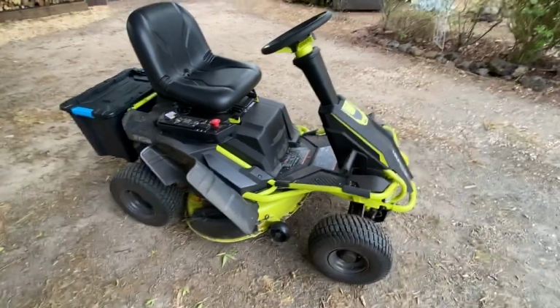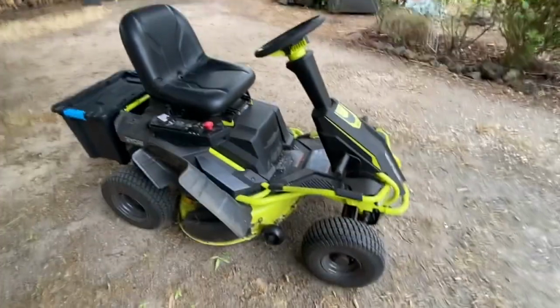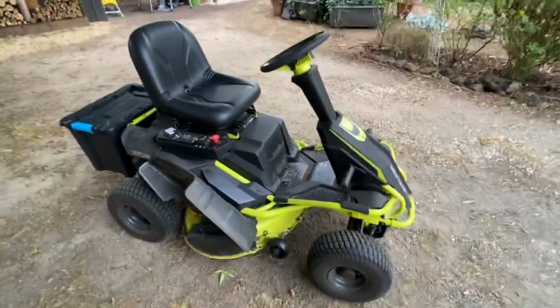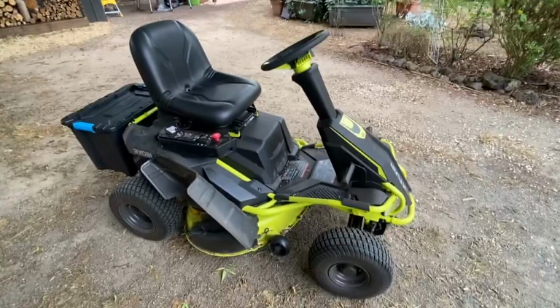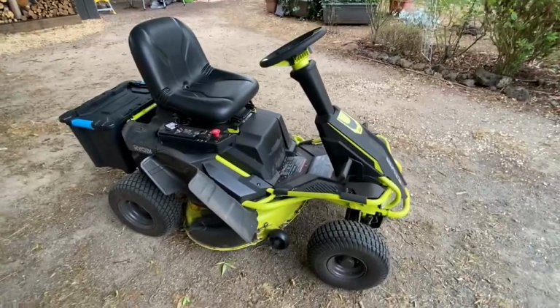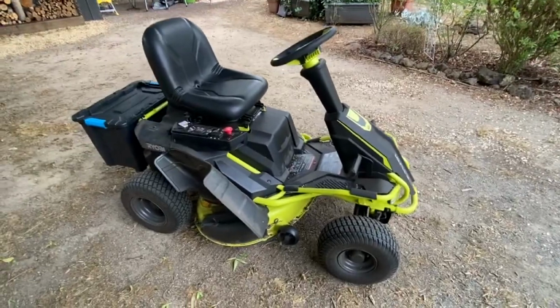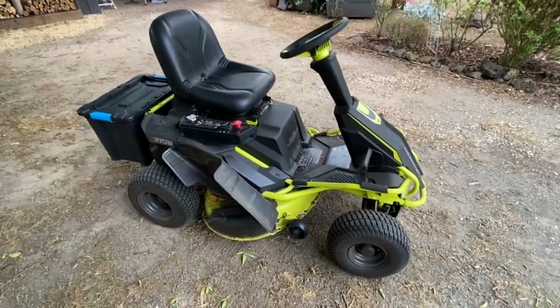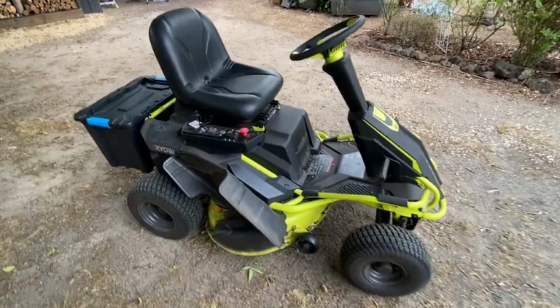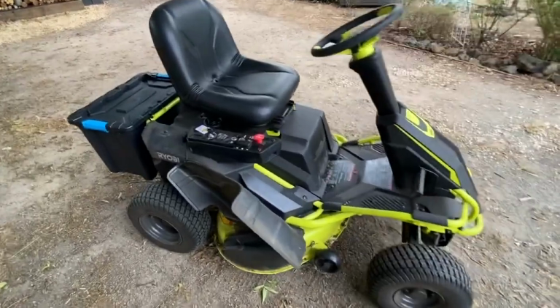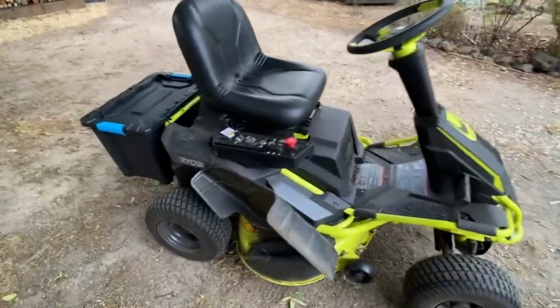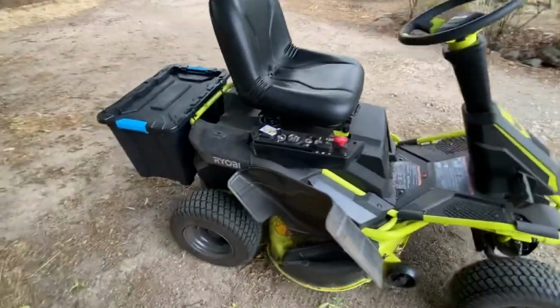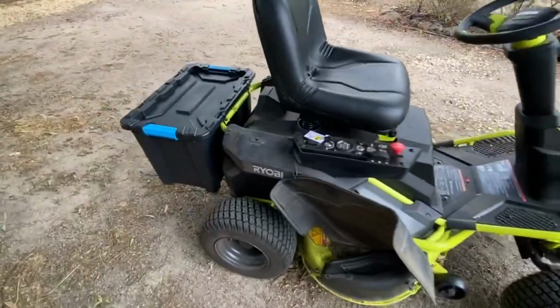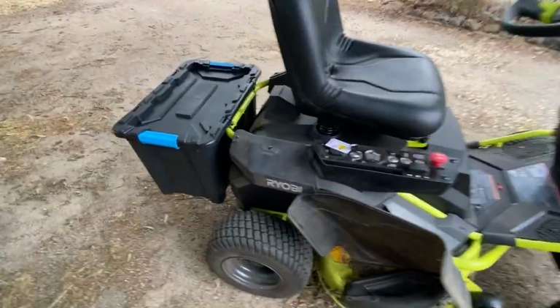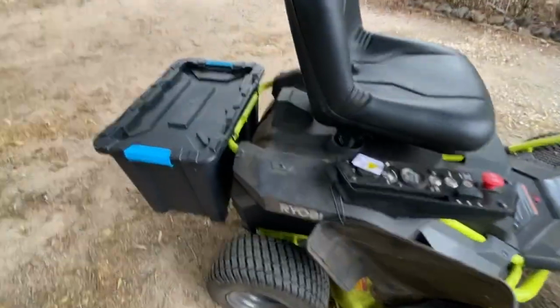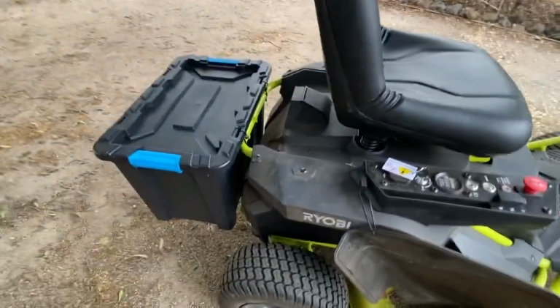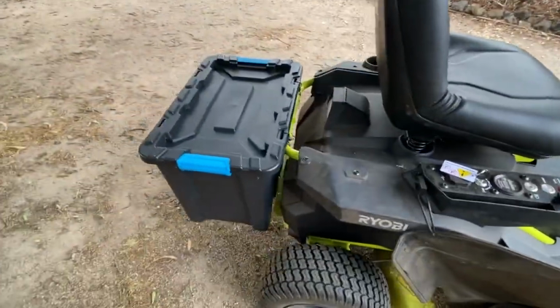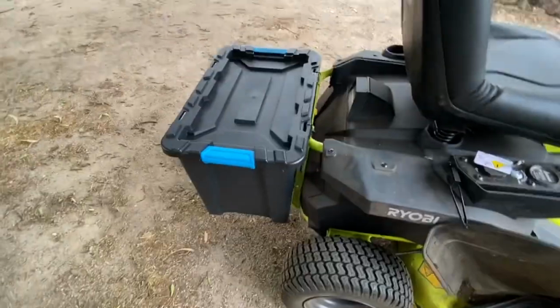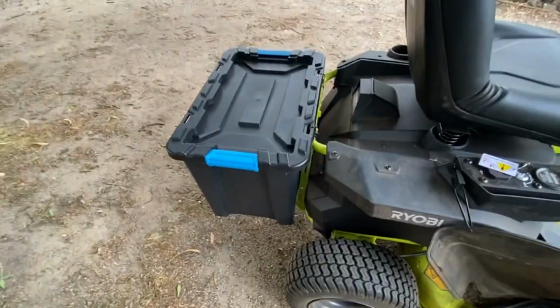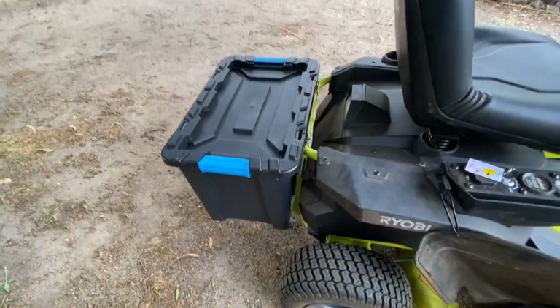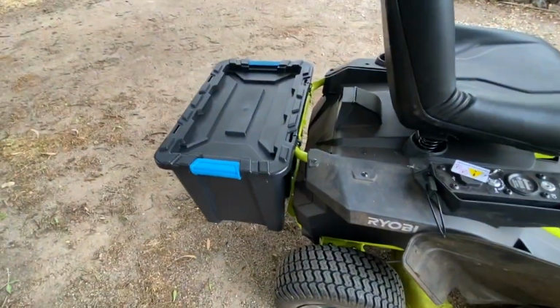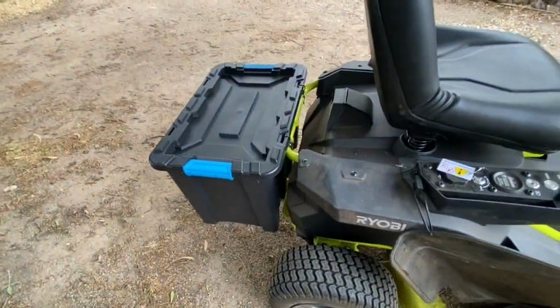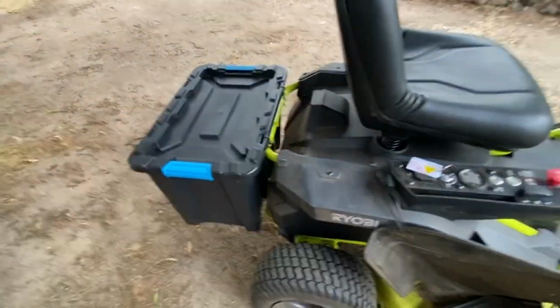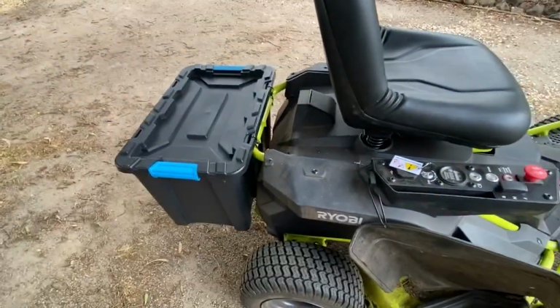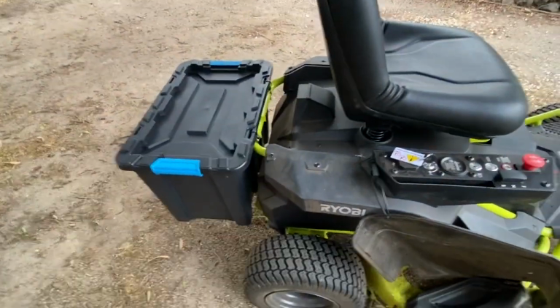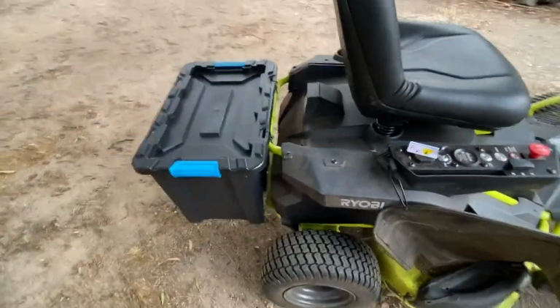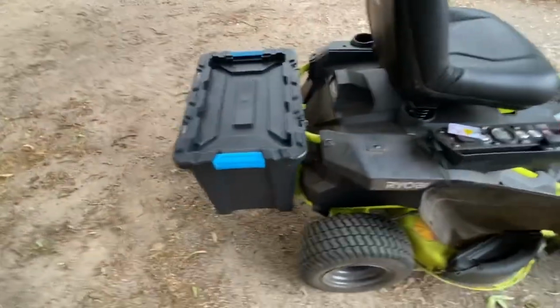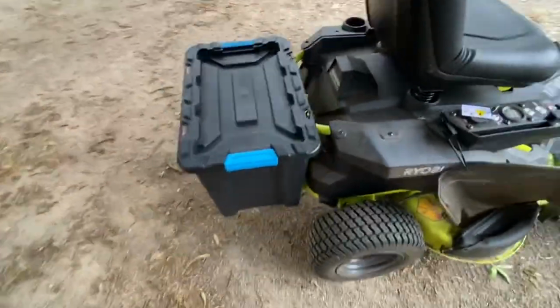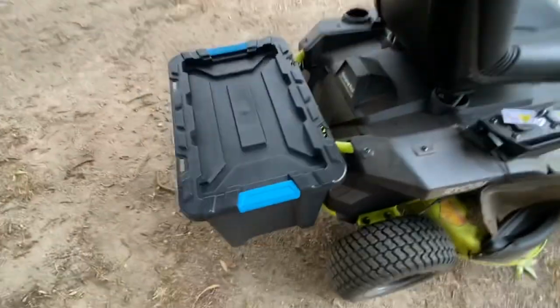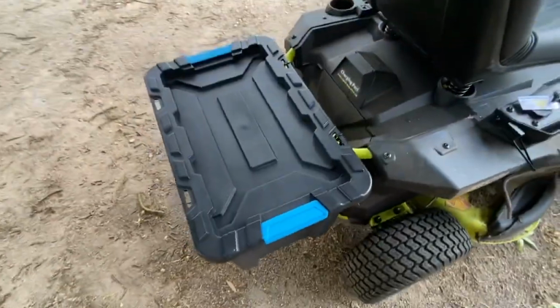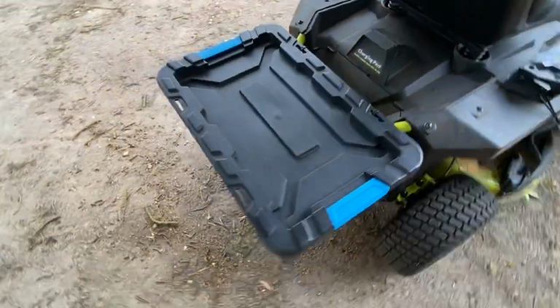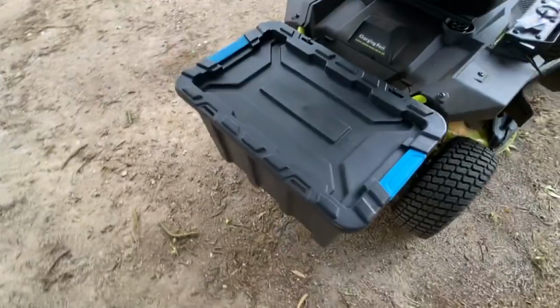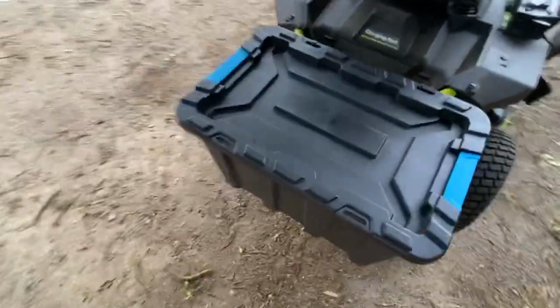Anyway, this is my little buggy I drive around — it's my handy little cutter. You can carry little bags of fertiliser if you want to throw down on your garden. Very, very handy, I can't believe it.